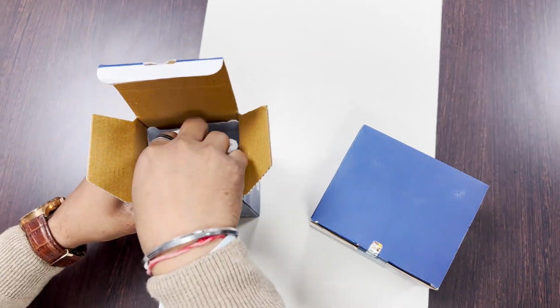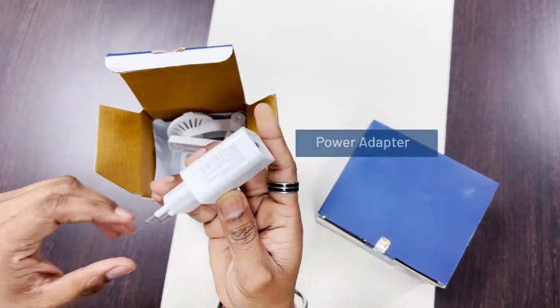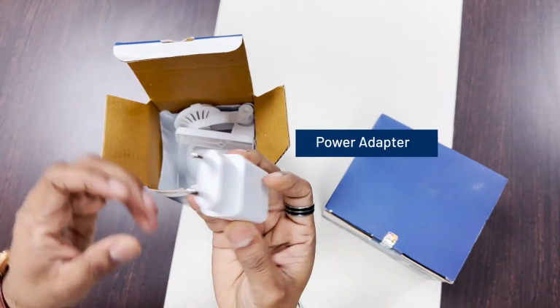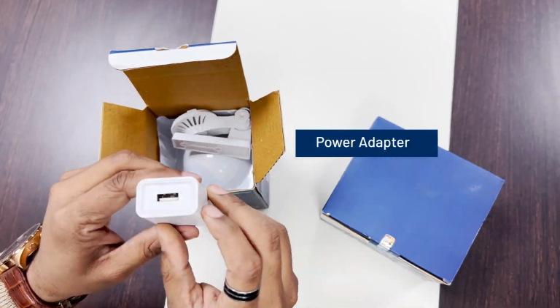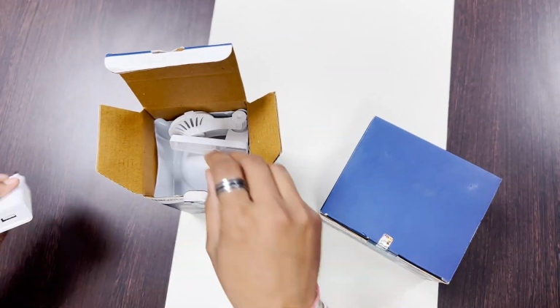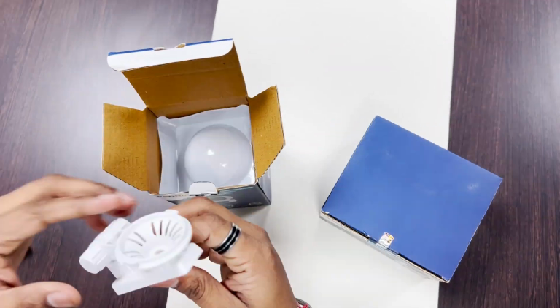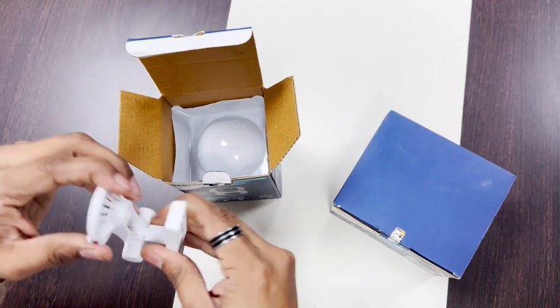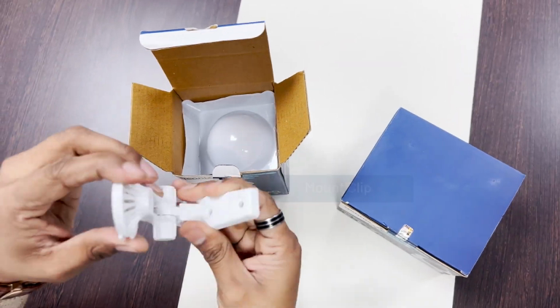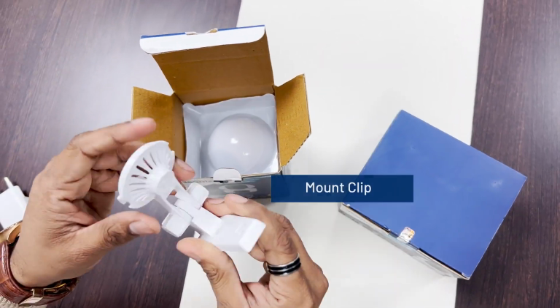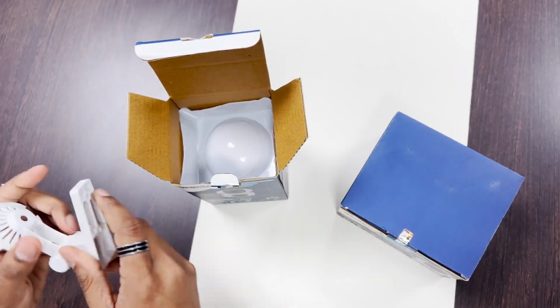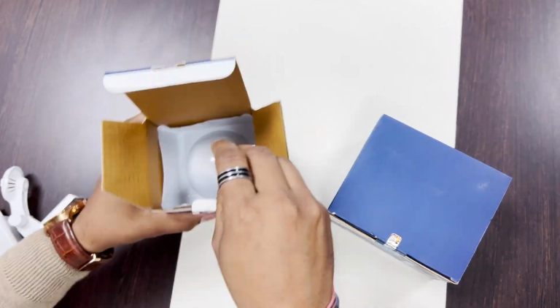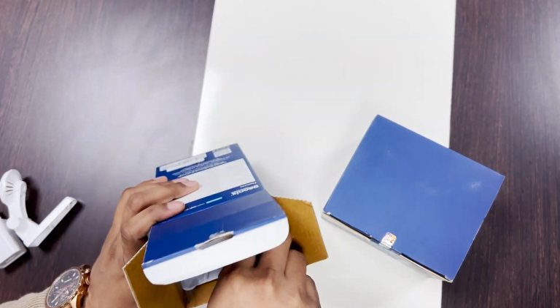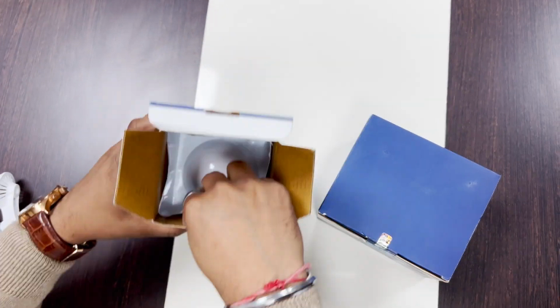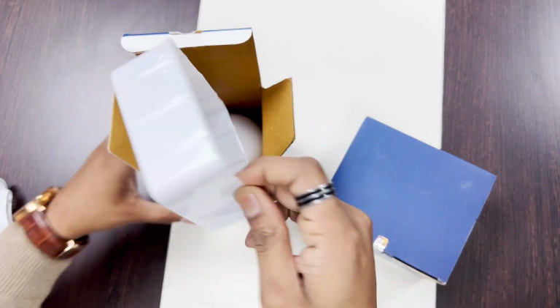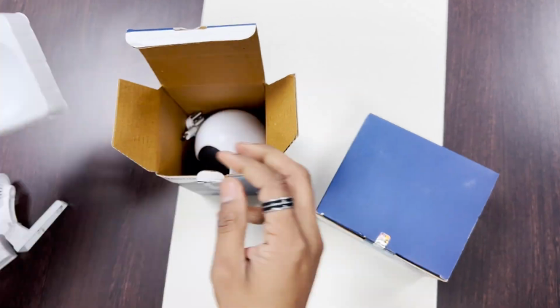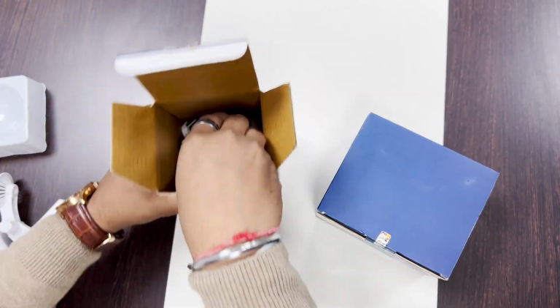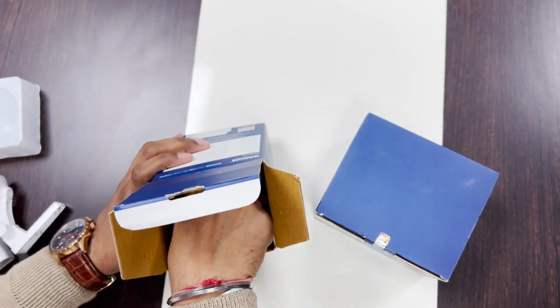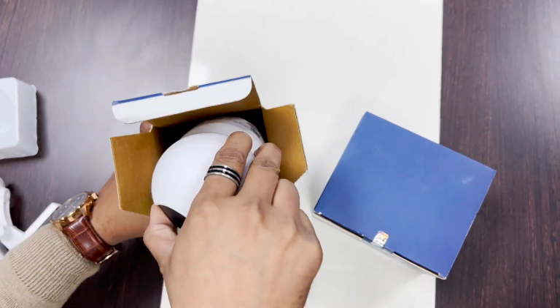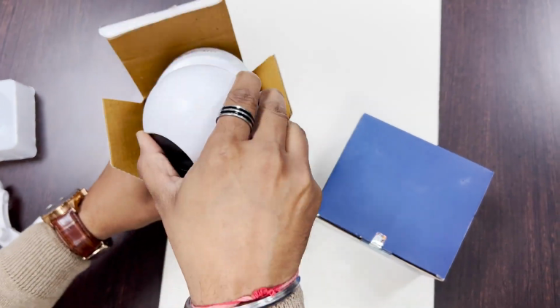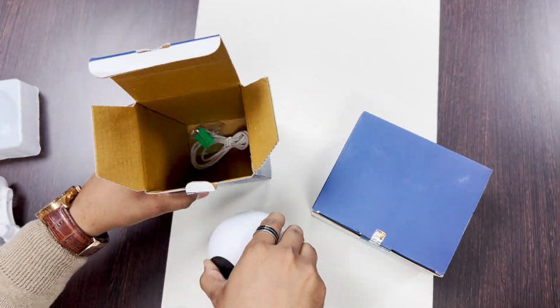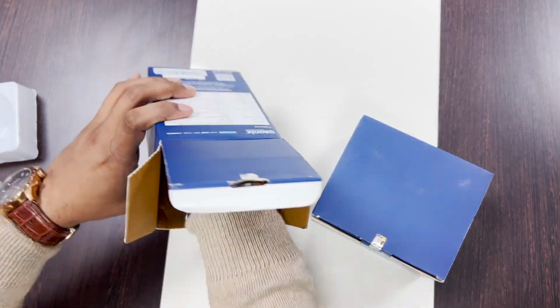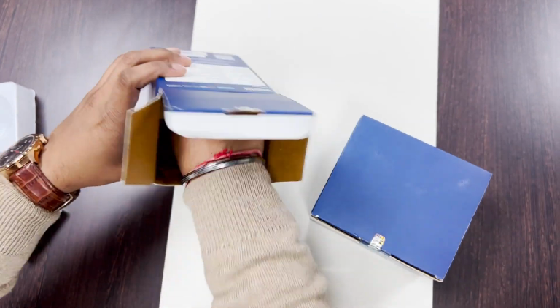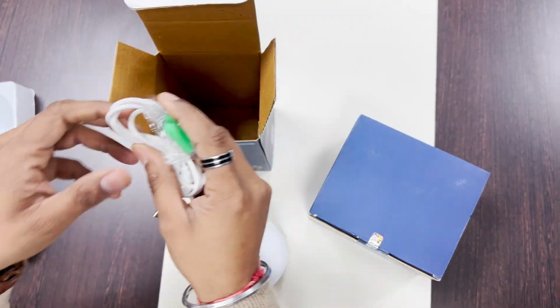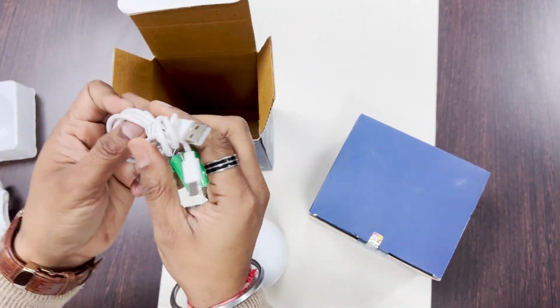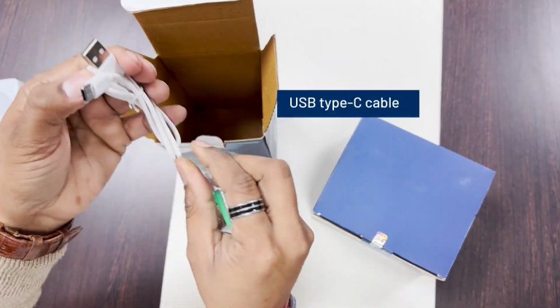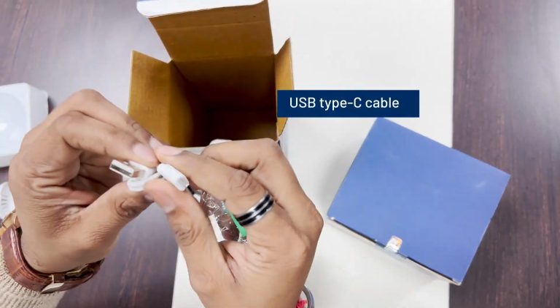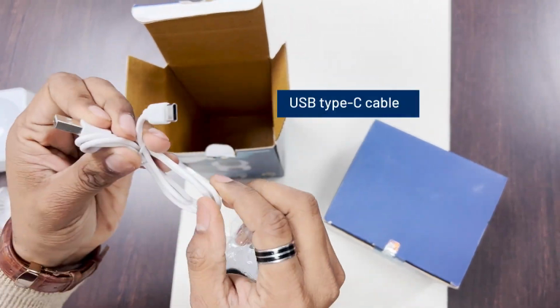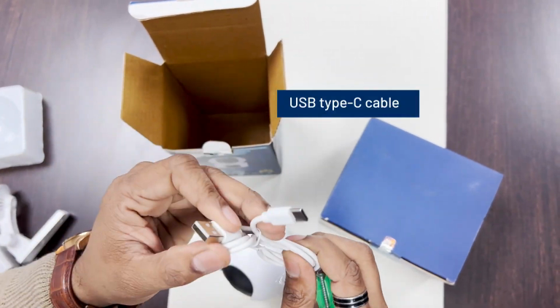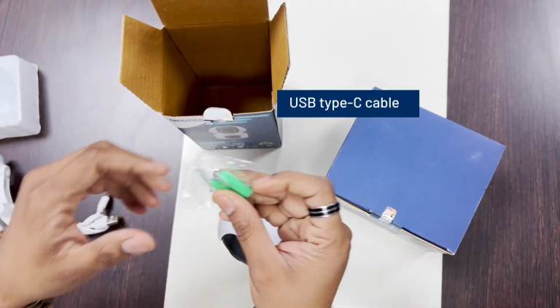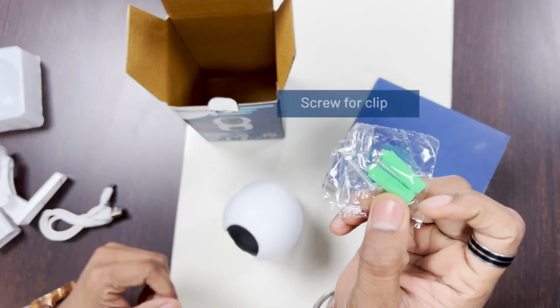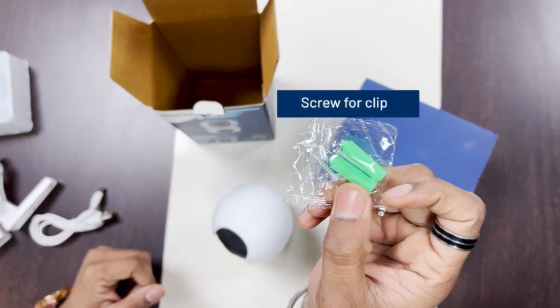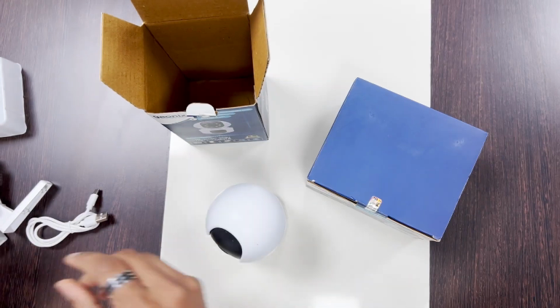Package contents include: power adapter, mount clip, USB Type-C cable, and screw for the clip.